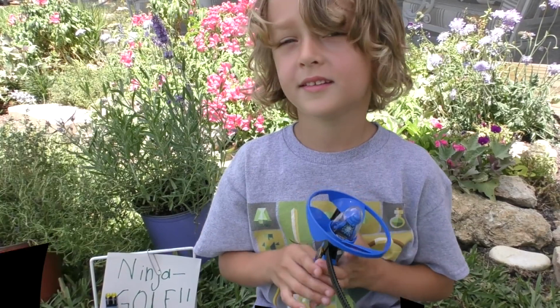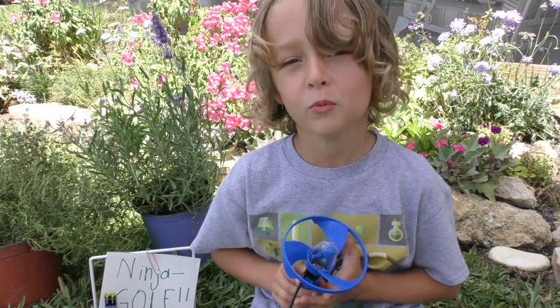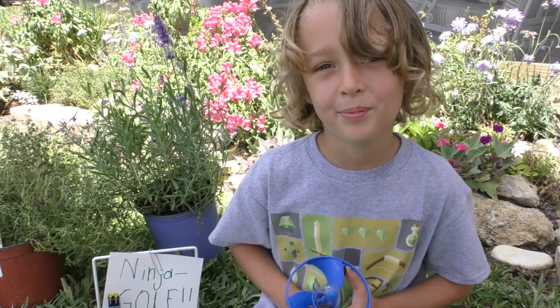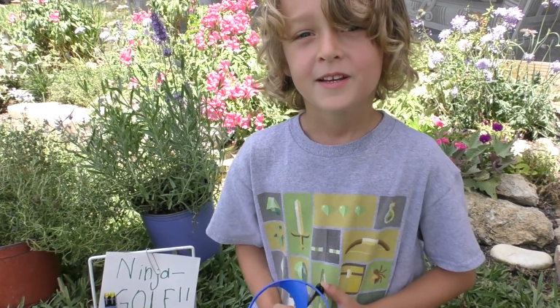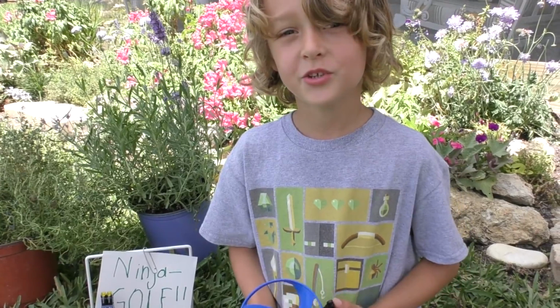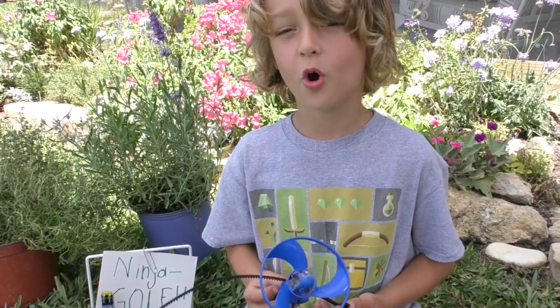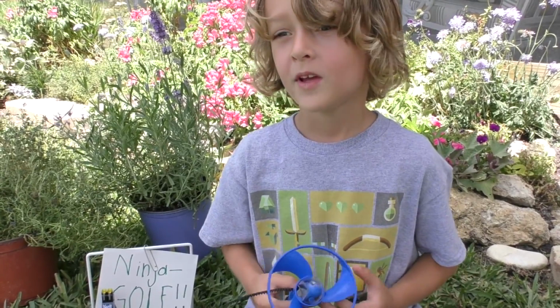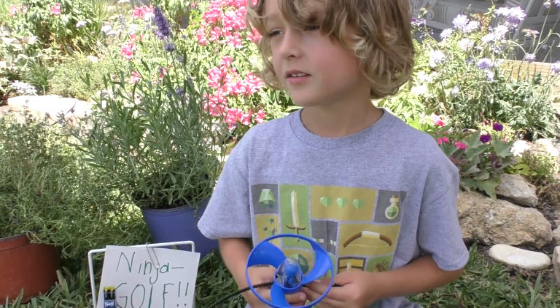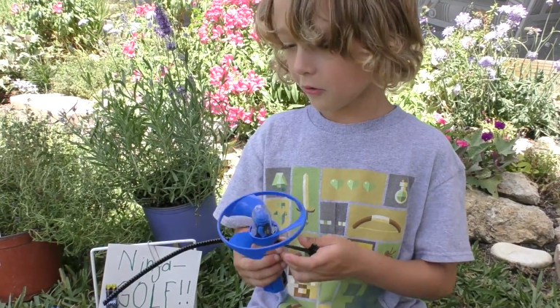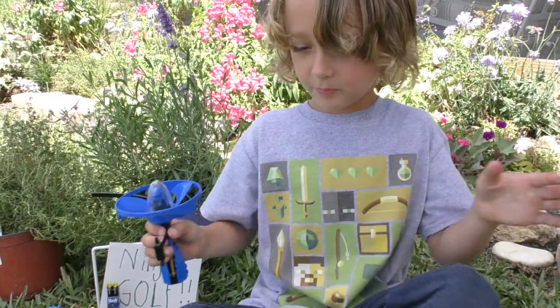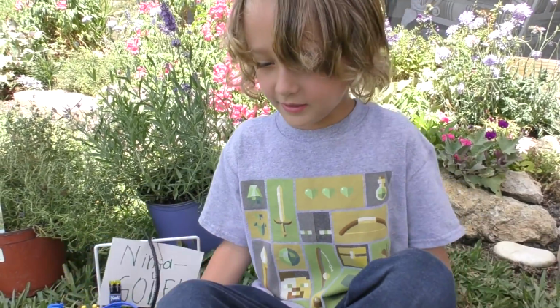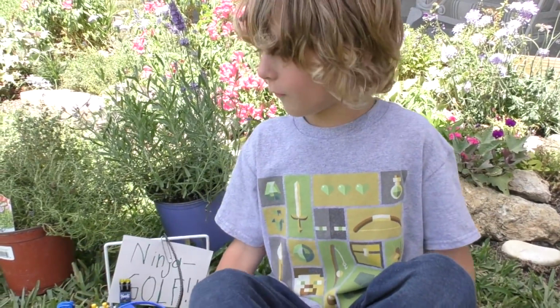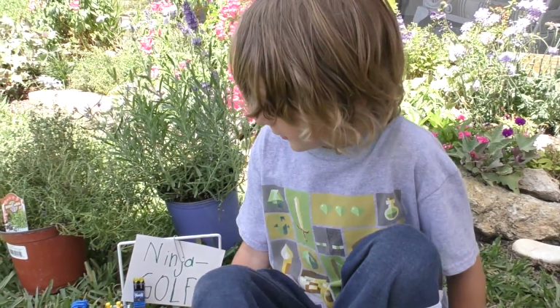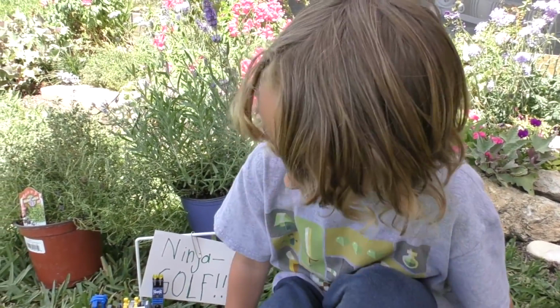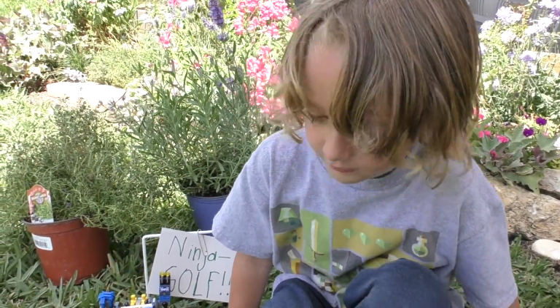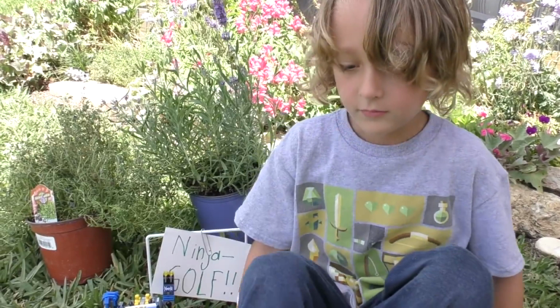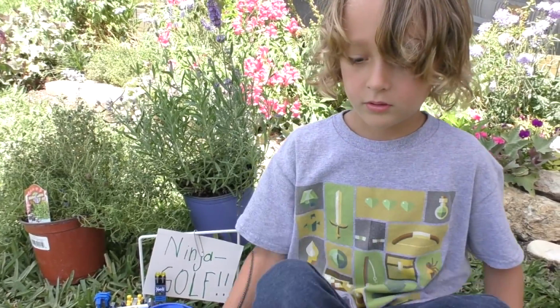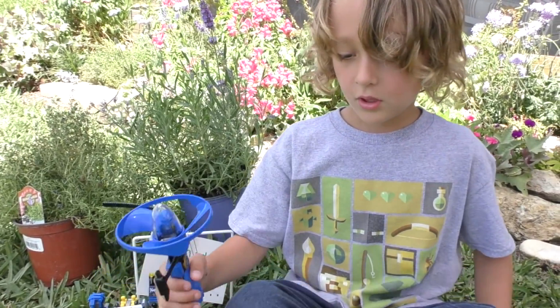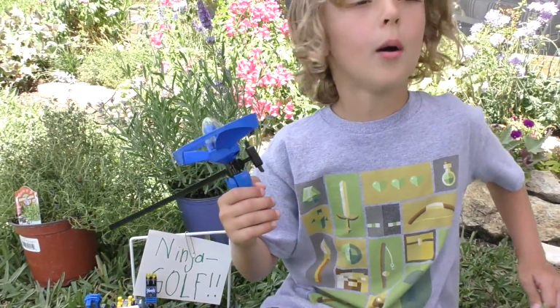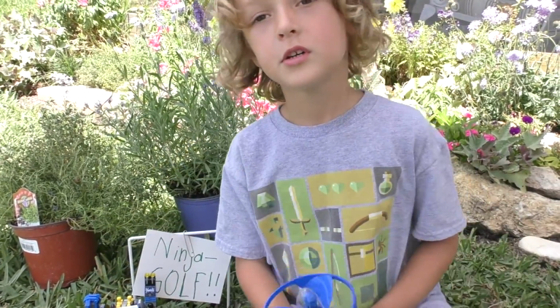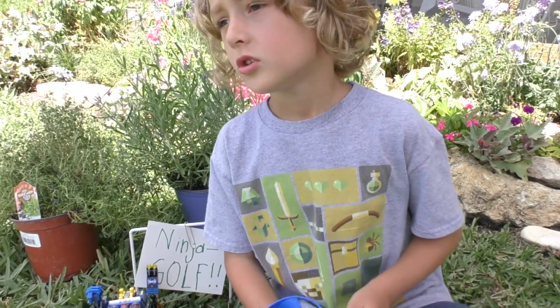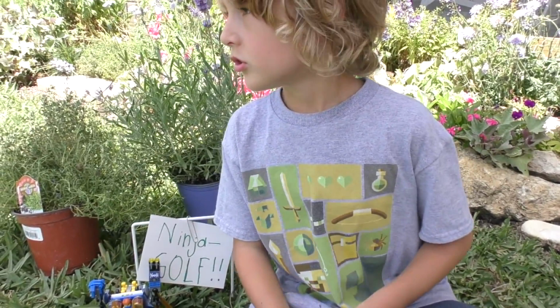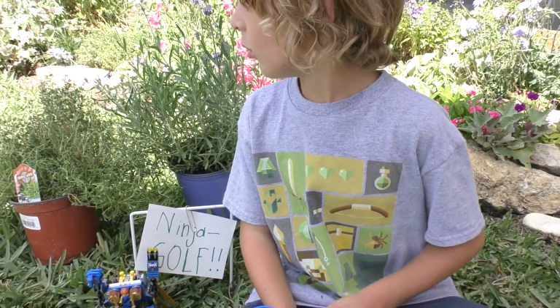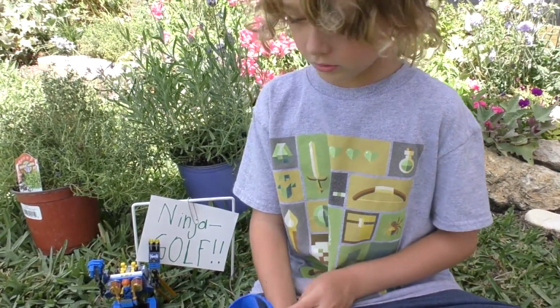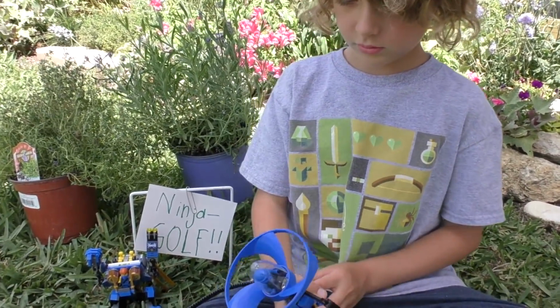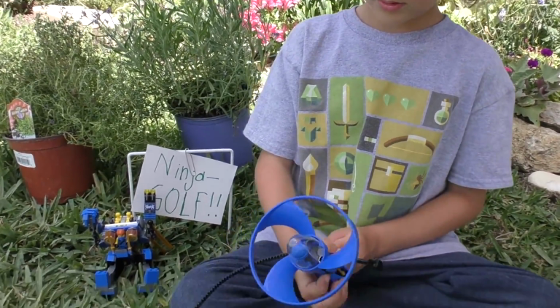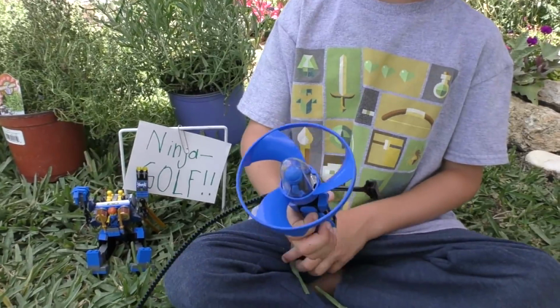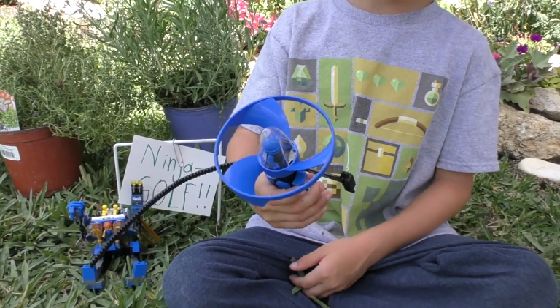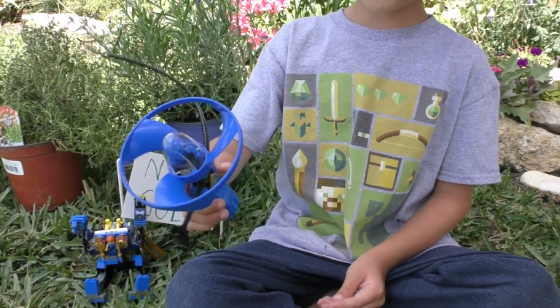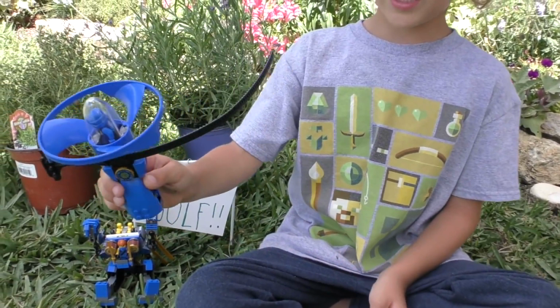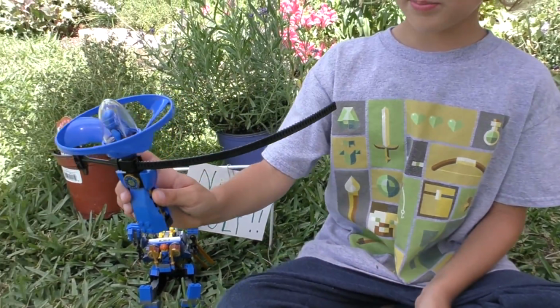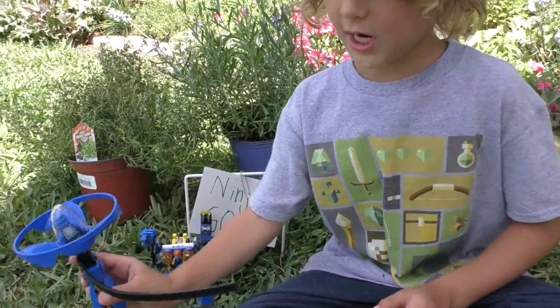Today we're gonna play Ninja Golf, and how you play Ninja Golf is like this. Stay right there and tell us. Who's in your hand? Who's this? So I got Jay, the blue guy.